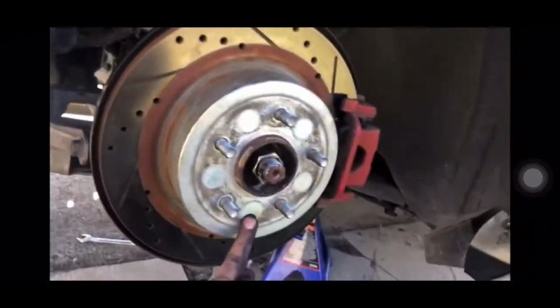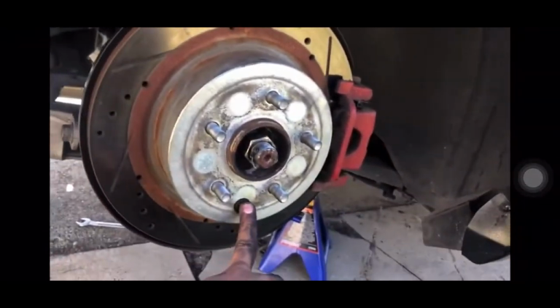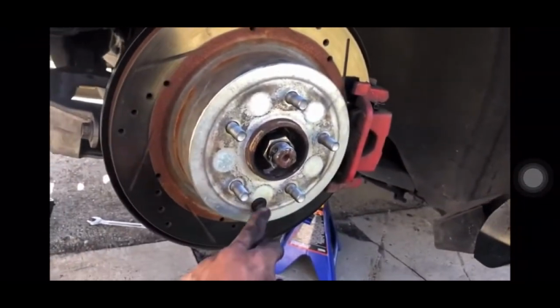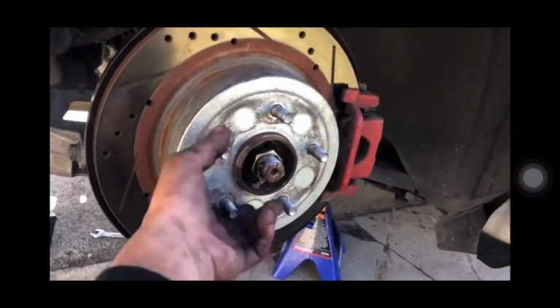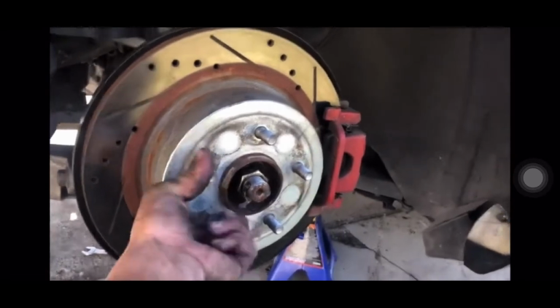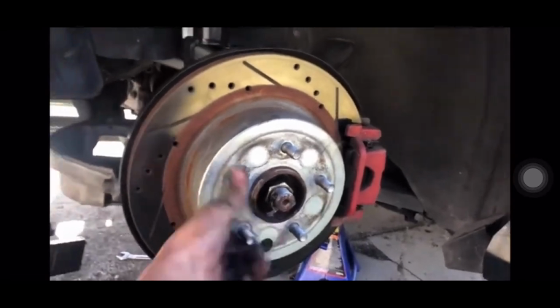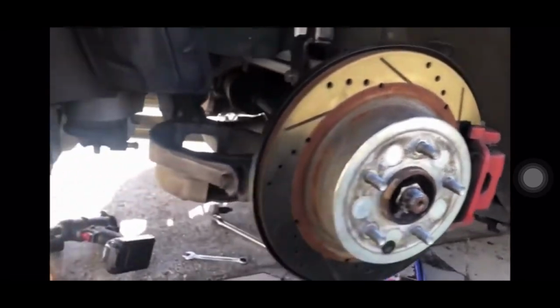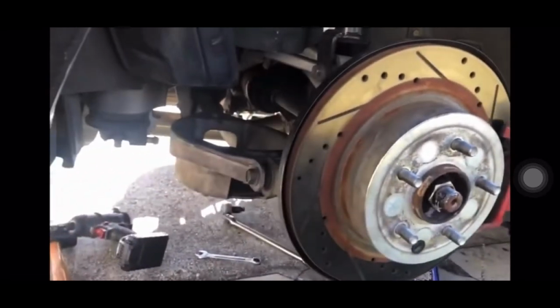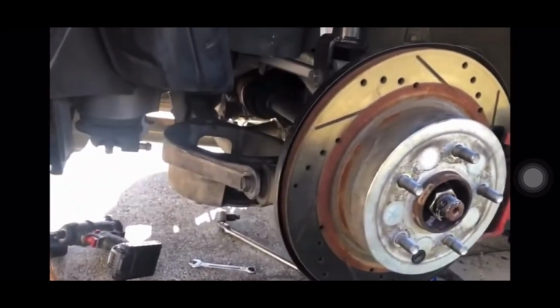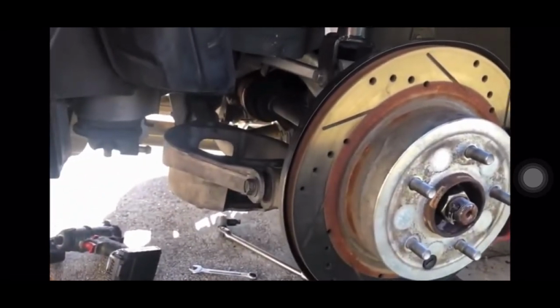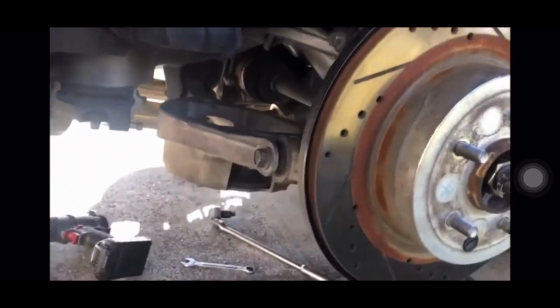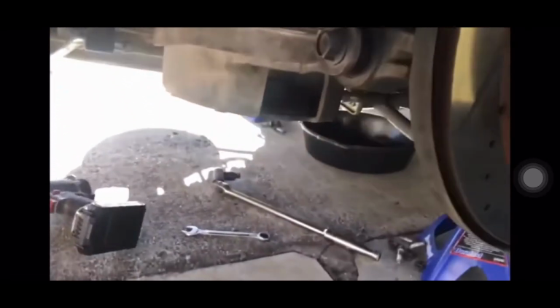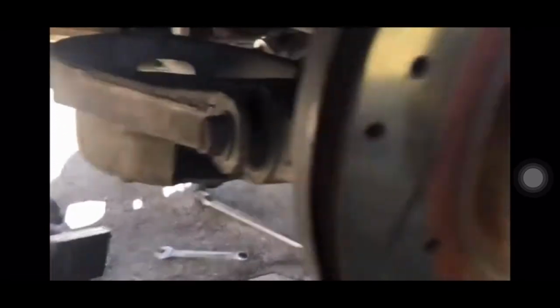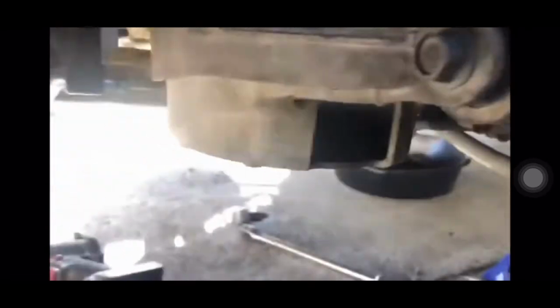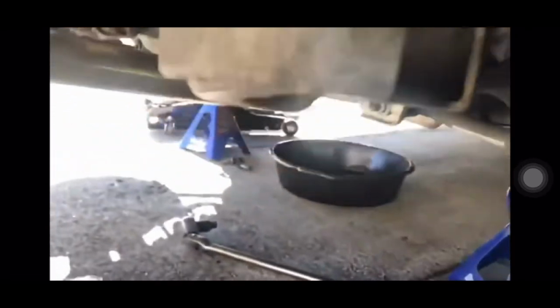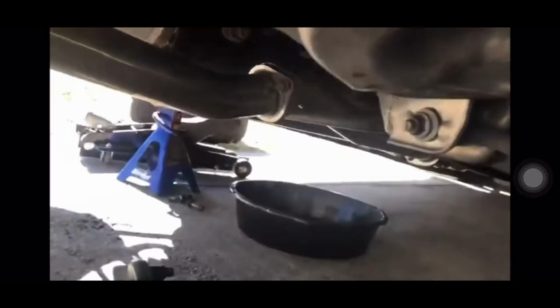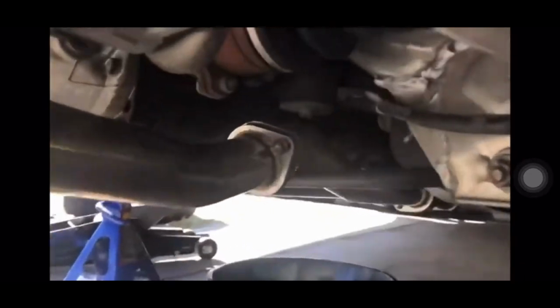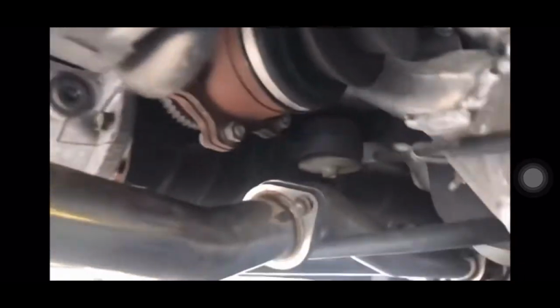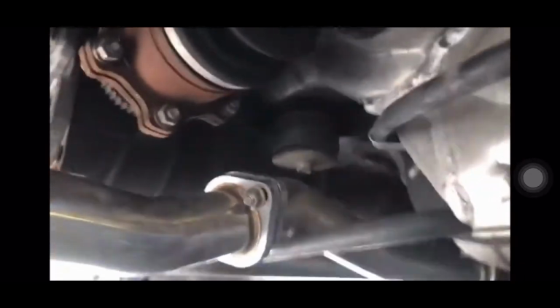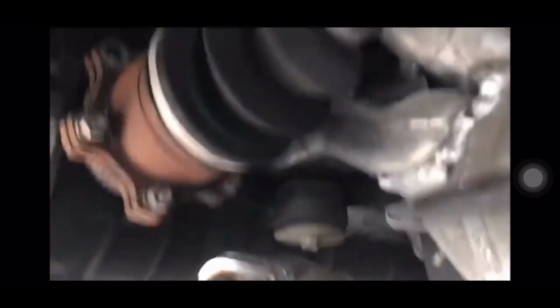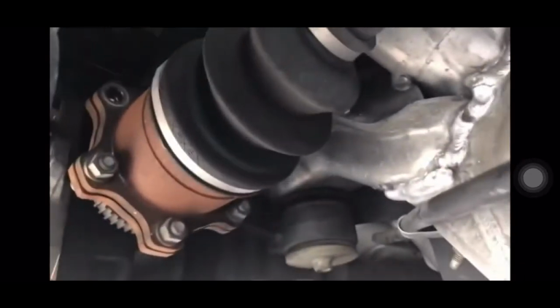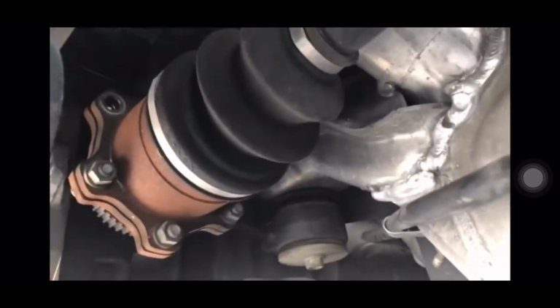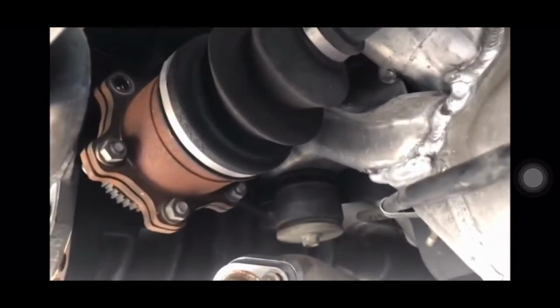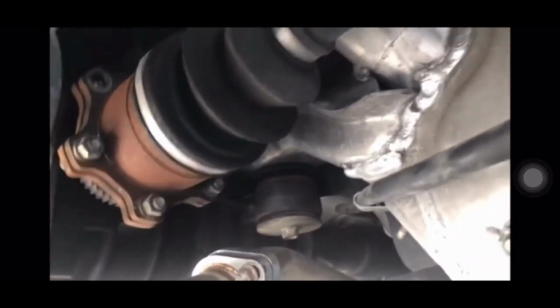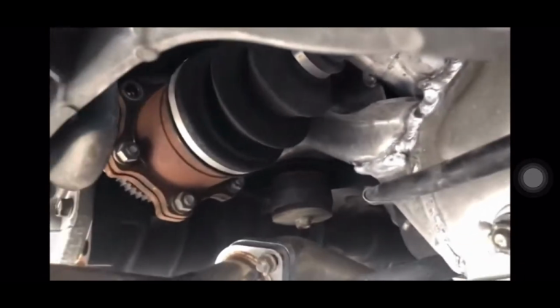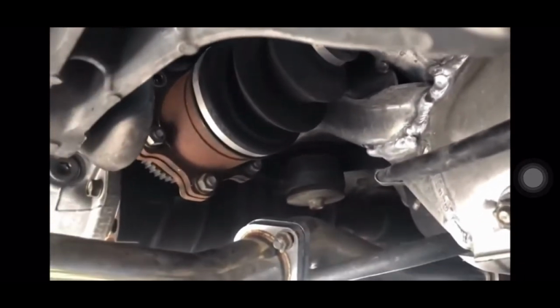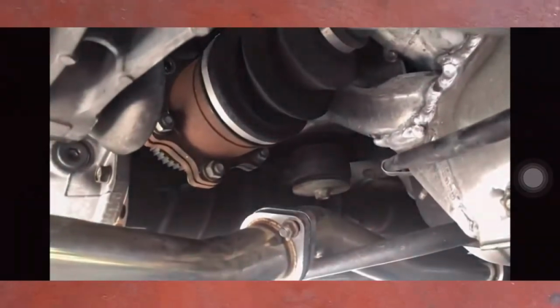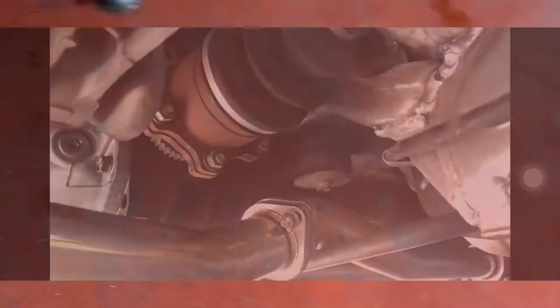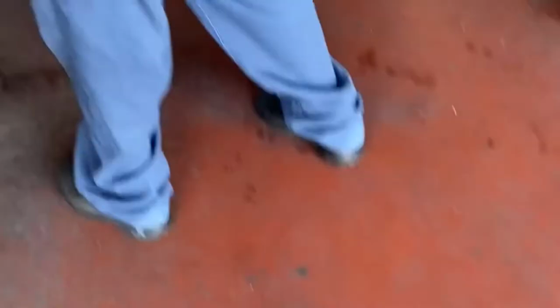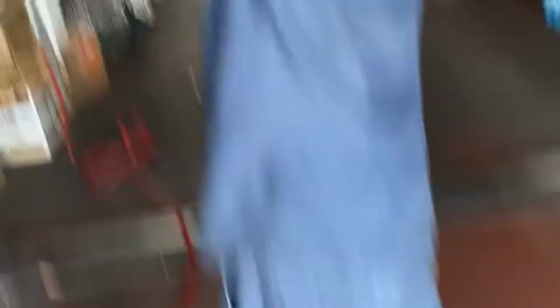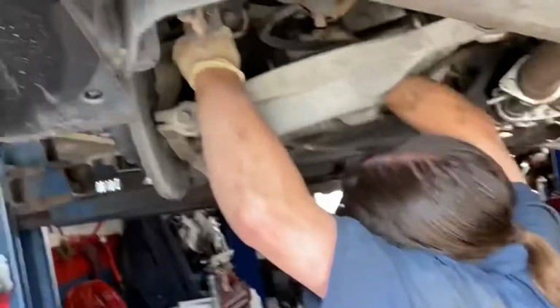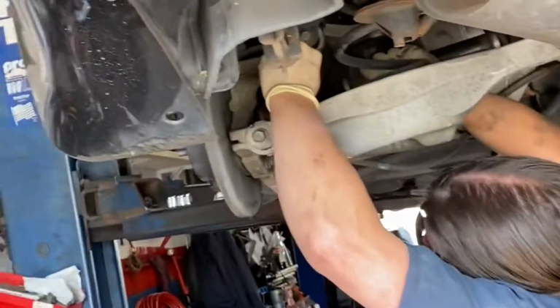The clip I'm currently showing you right now is not me. It's a video I came across on YouTube, all because of a clicking sound — a common clicking sound that happens in the G35, 350Z, and 370Zs because of that CV axle.